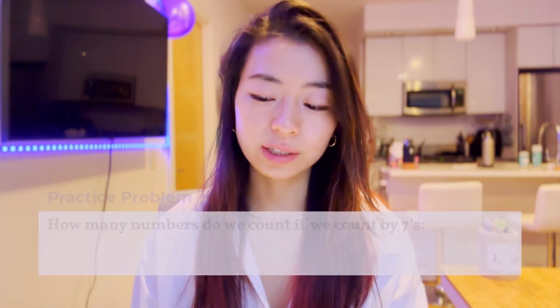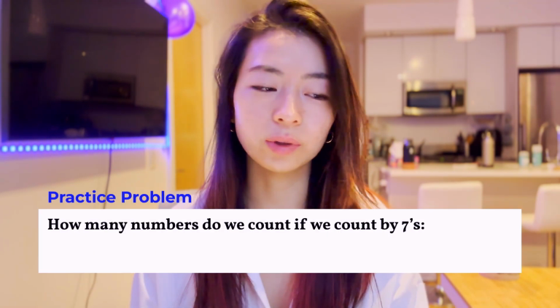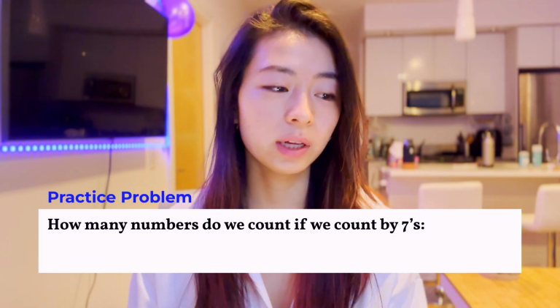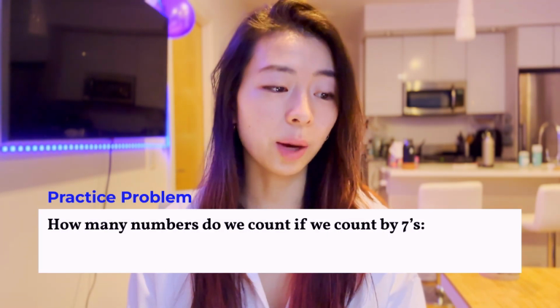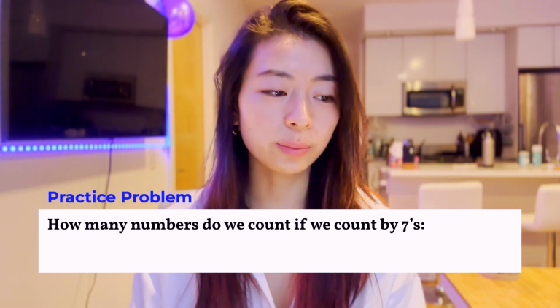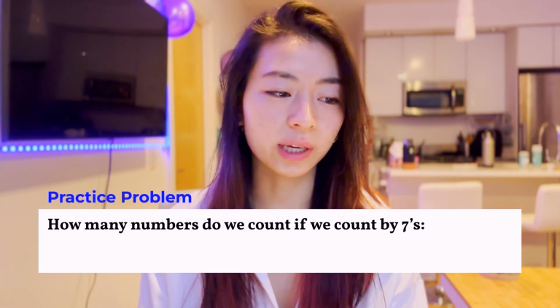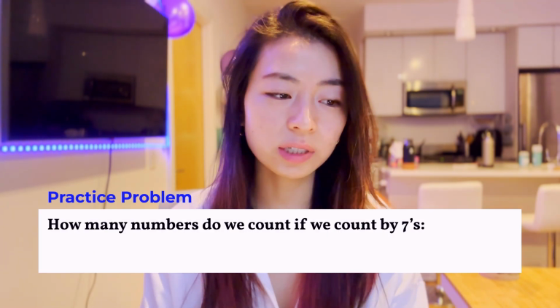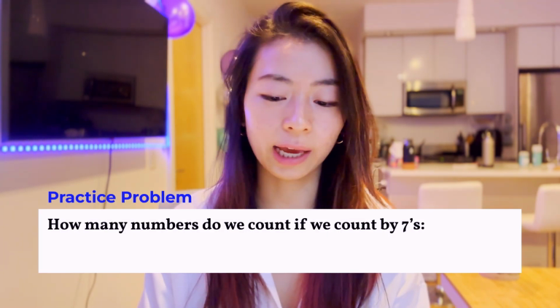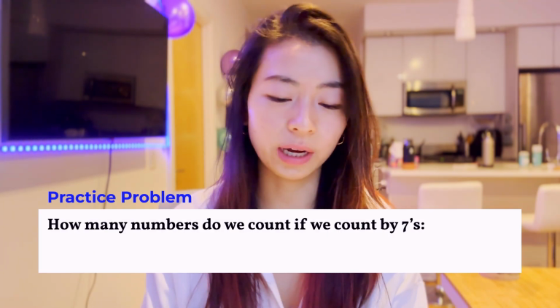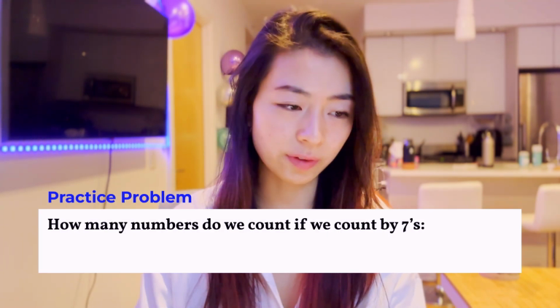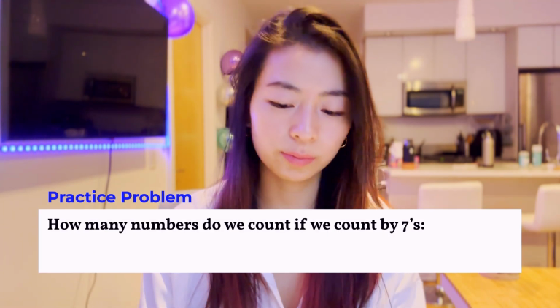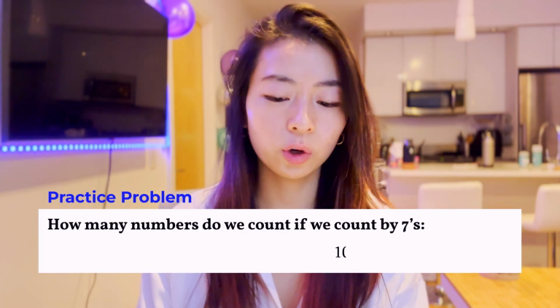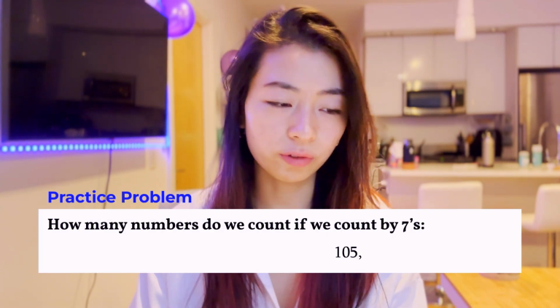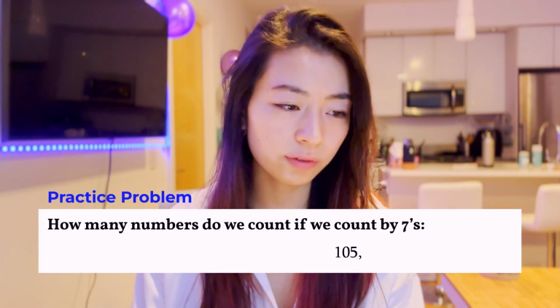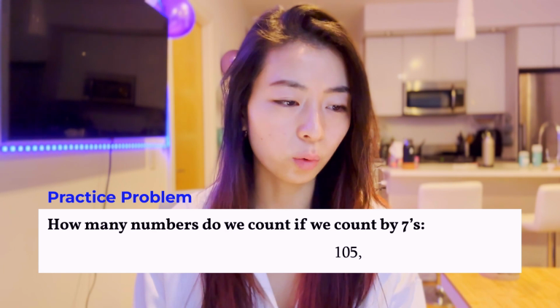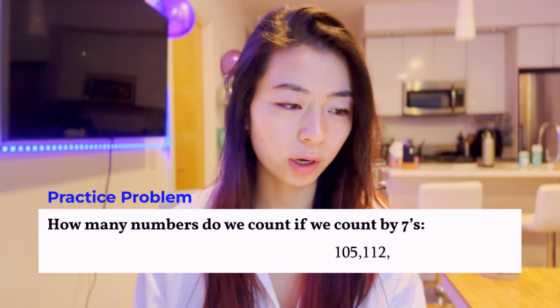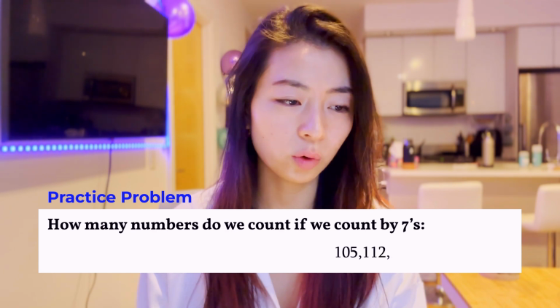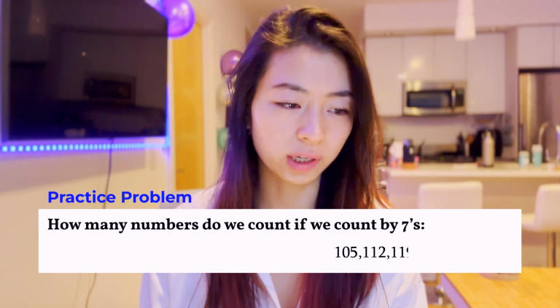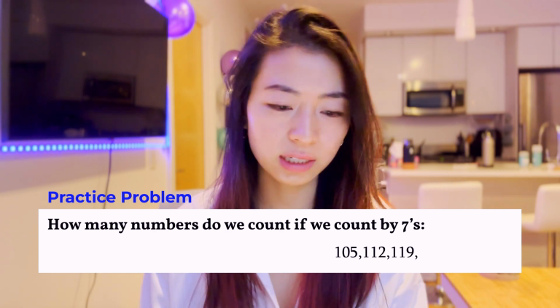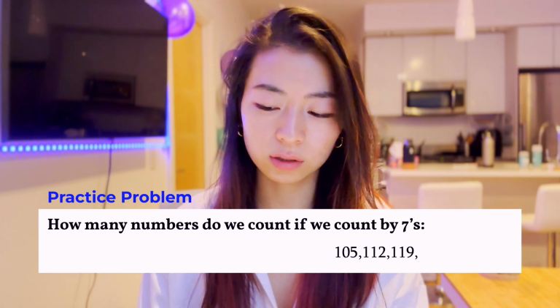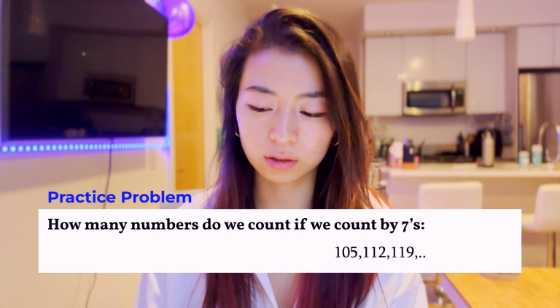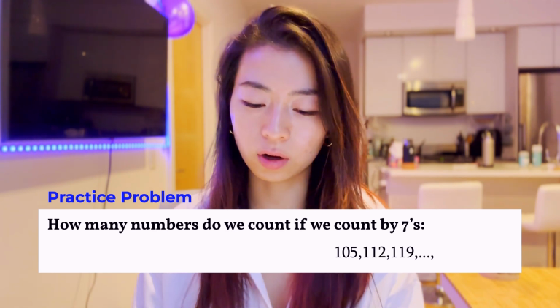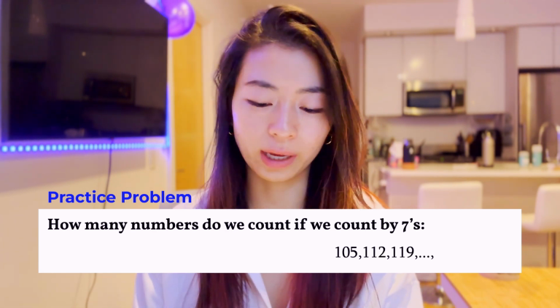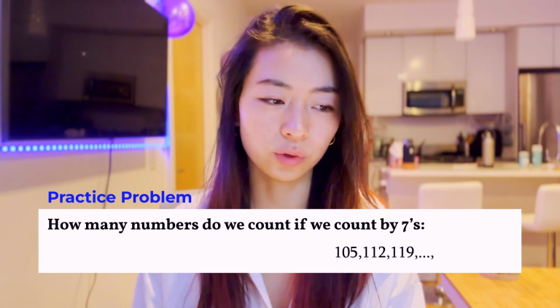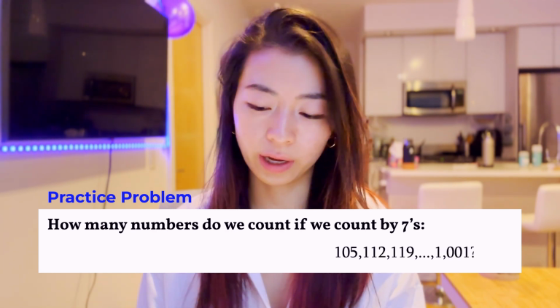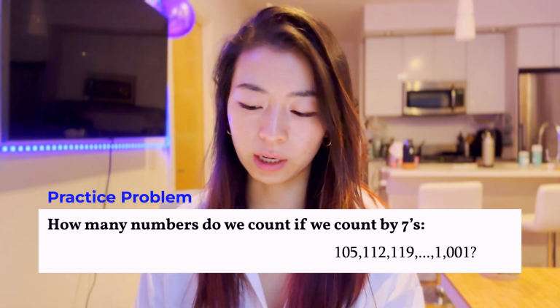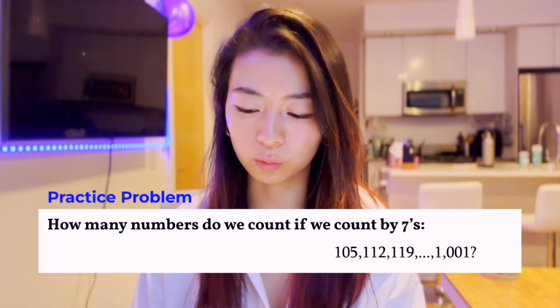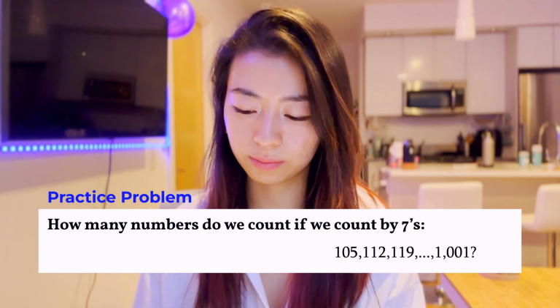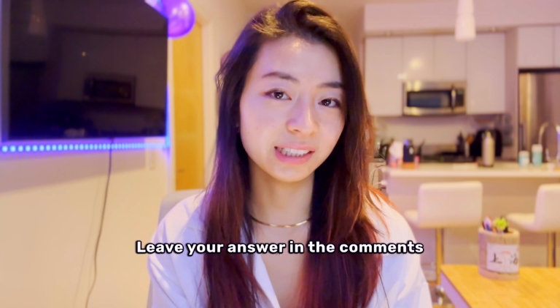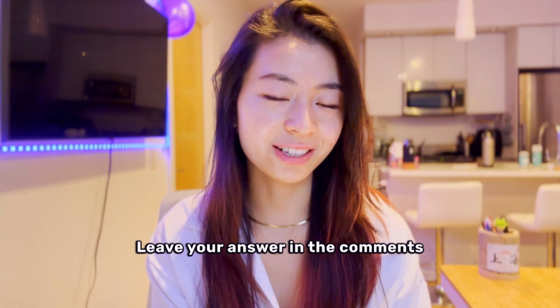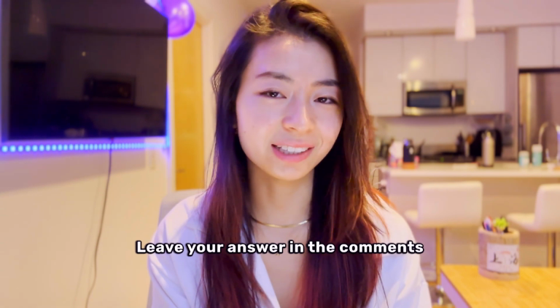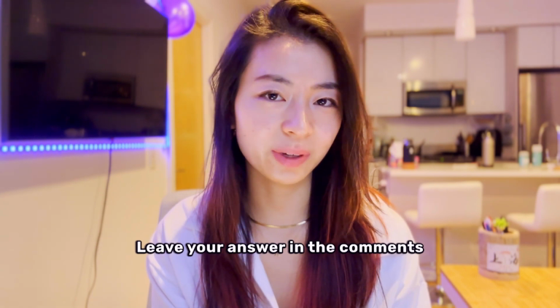Practice problem: How many numbers do we count if we count by 7s? 105, 112, 119, dot dot dot, all the way to 1001. Leave your answer in the comments.